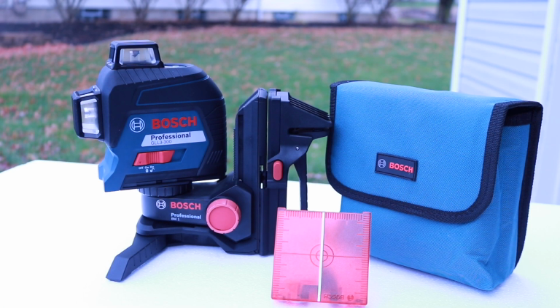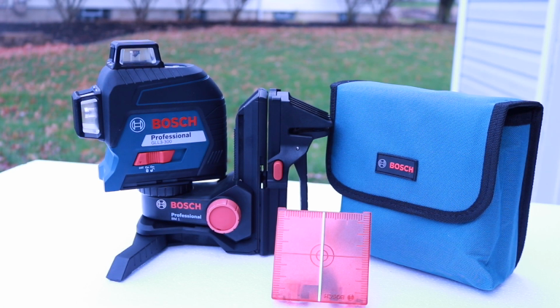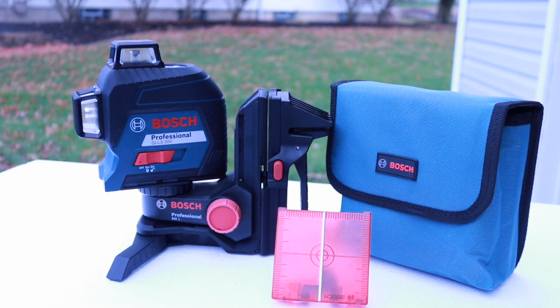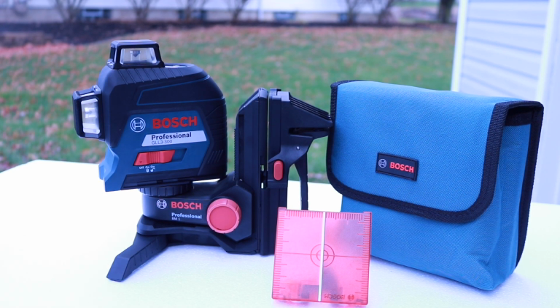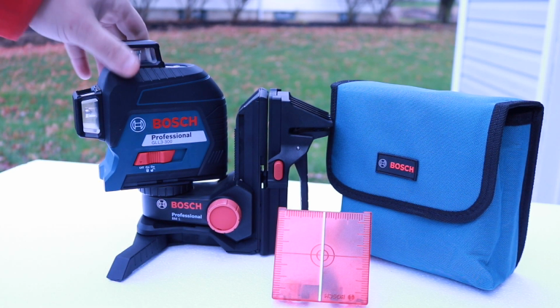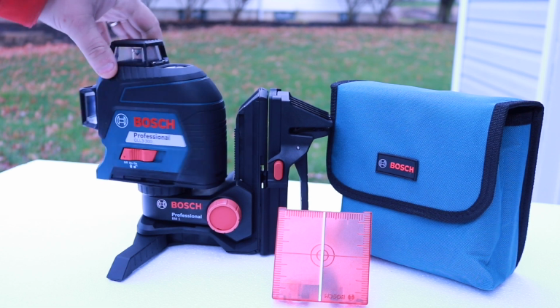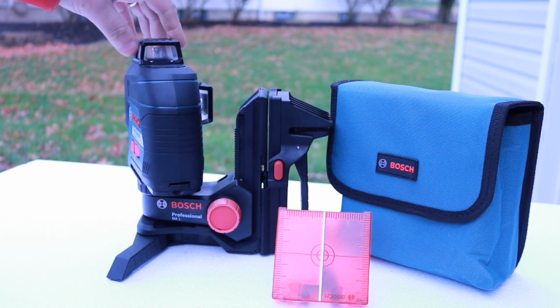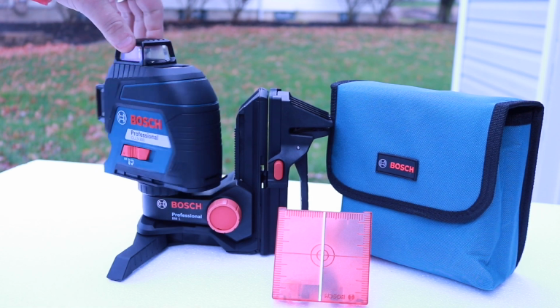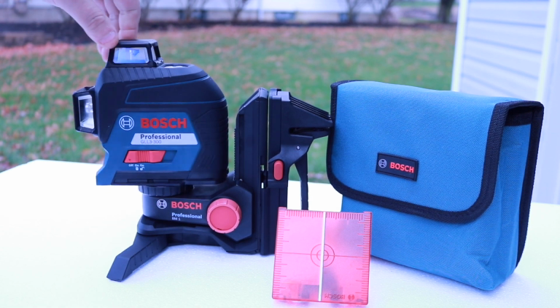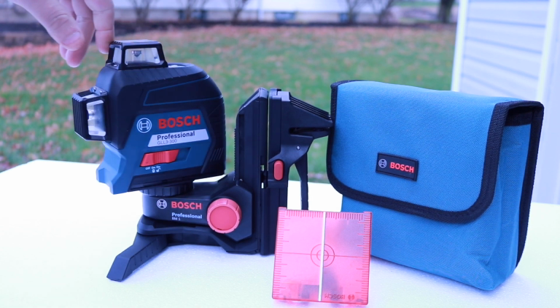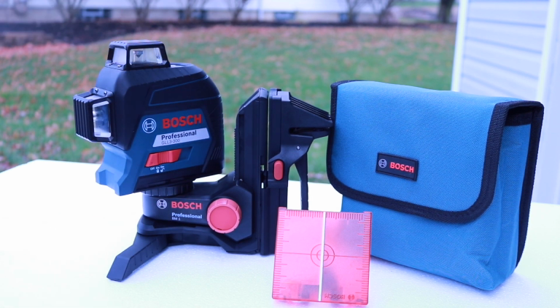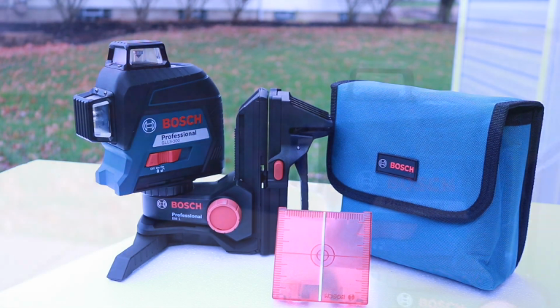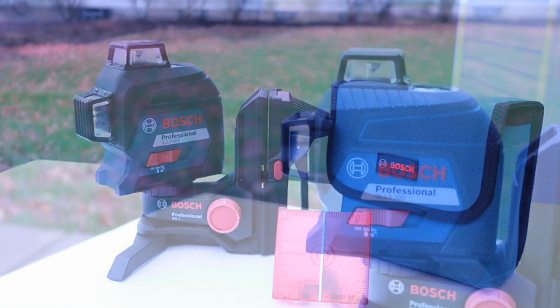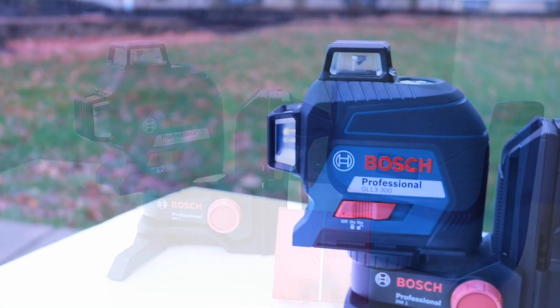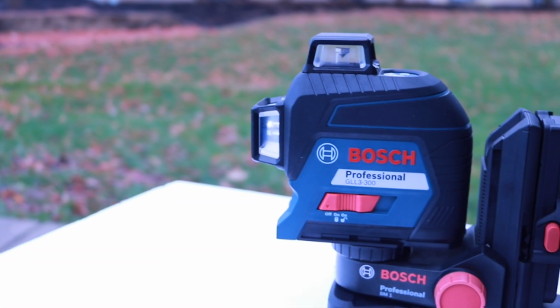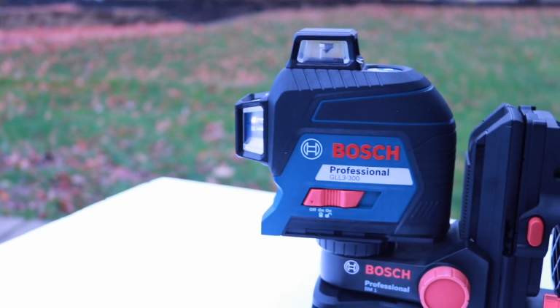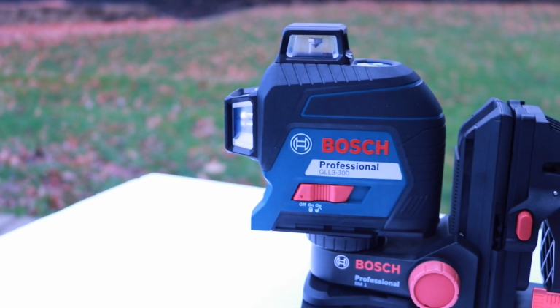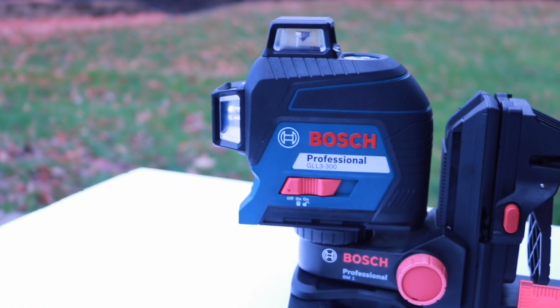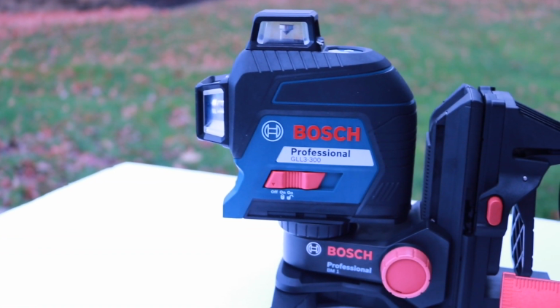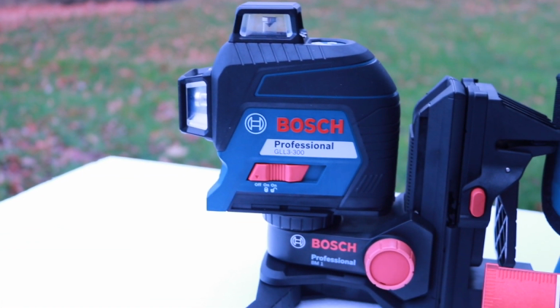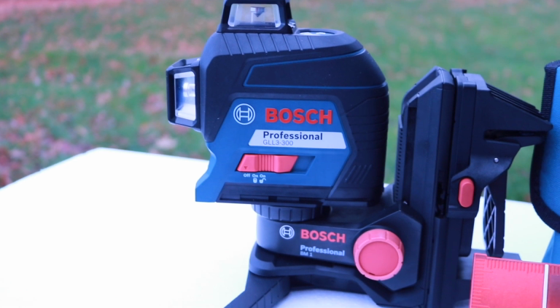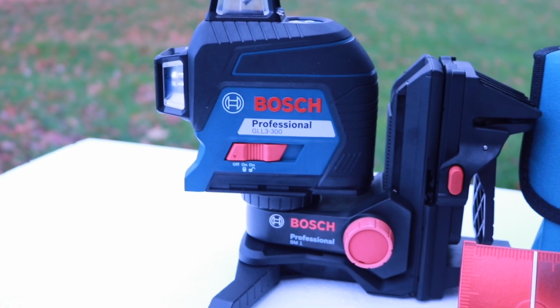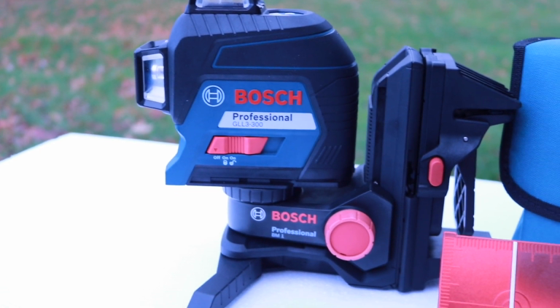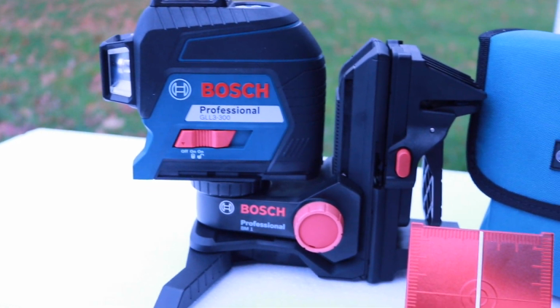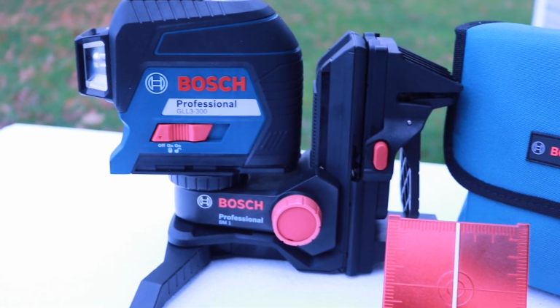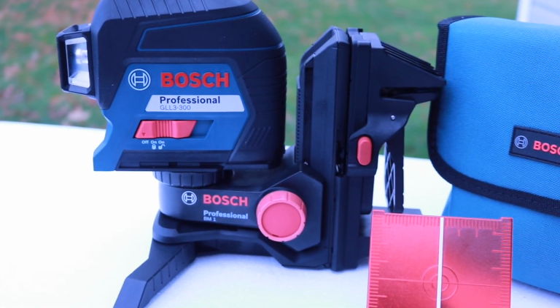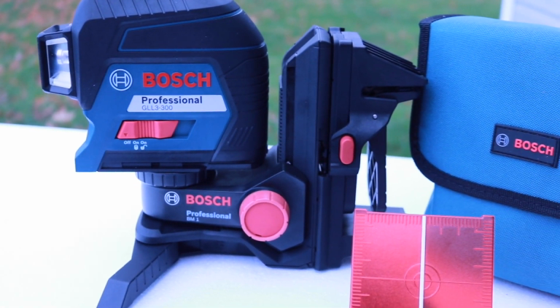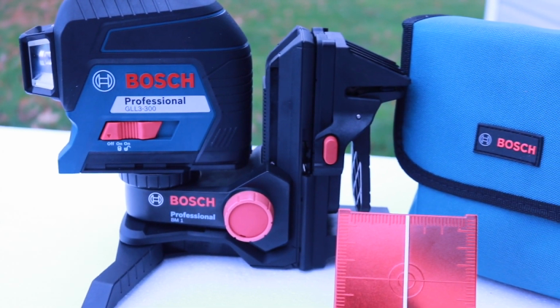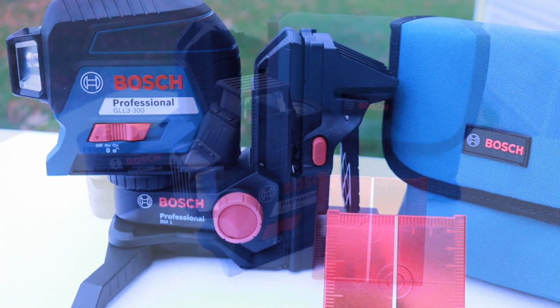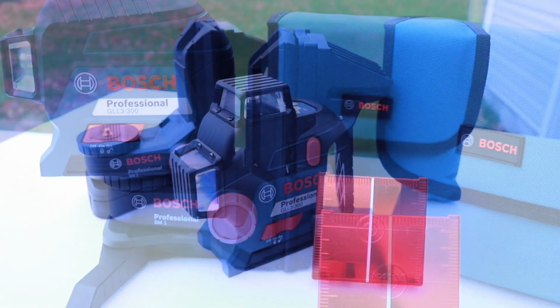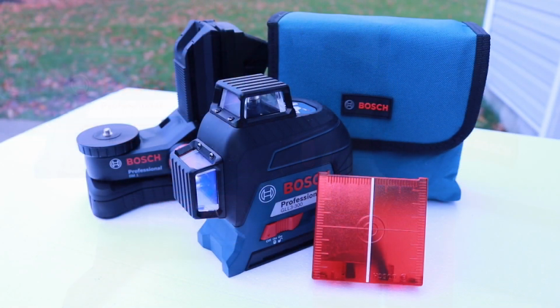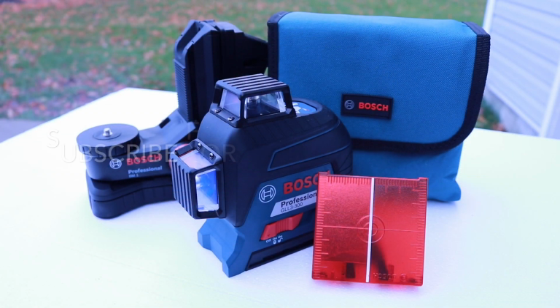What an awesome tool we have here from Bosch — square any layout of any room anywhere at any angle. Now I always get the price questions about these tools. I always put the links in the description below for you to check out.